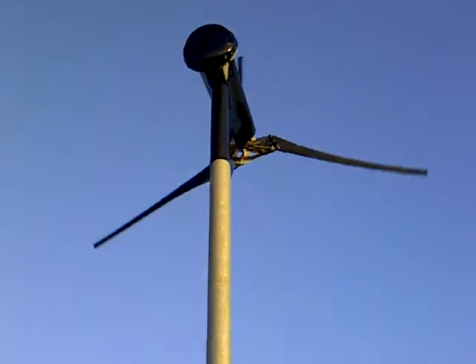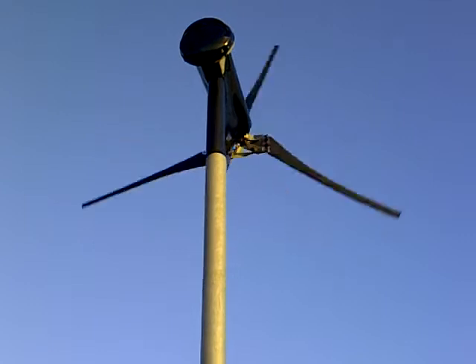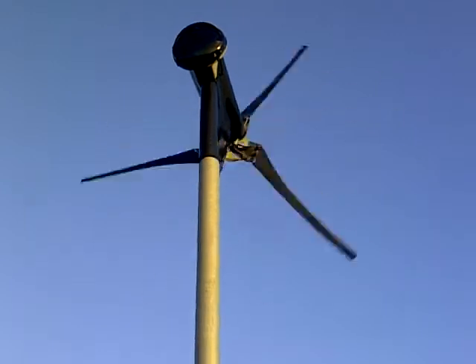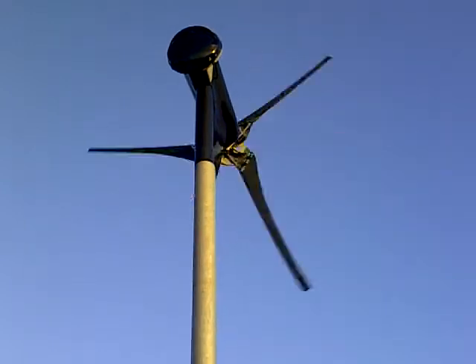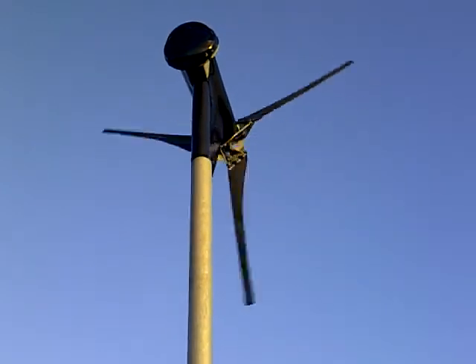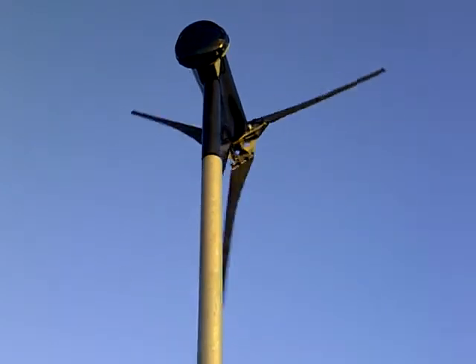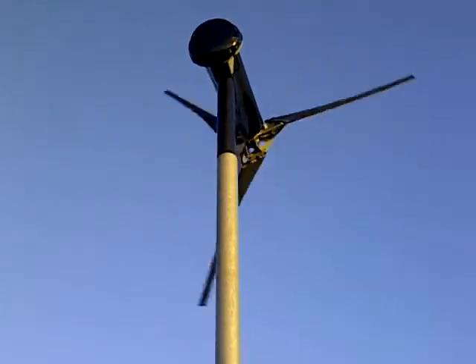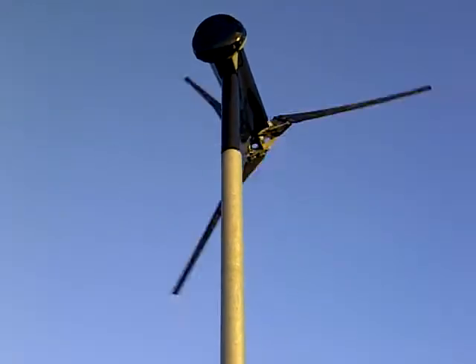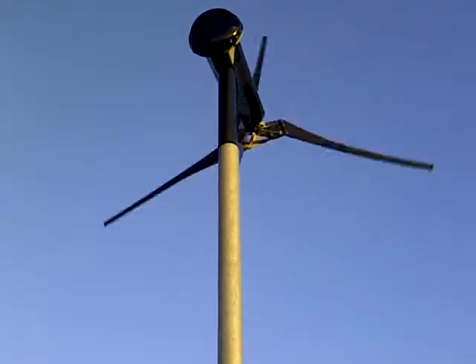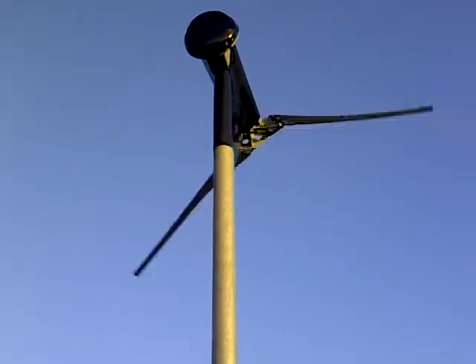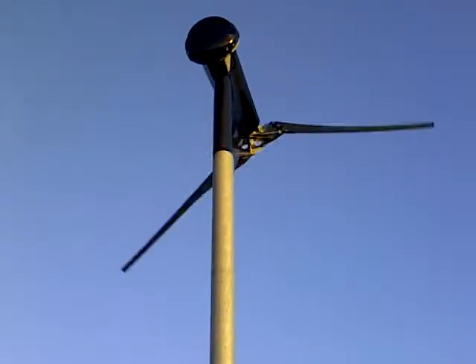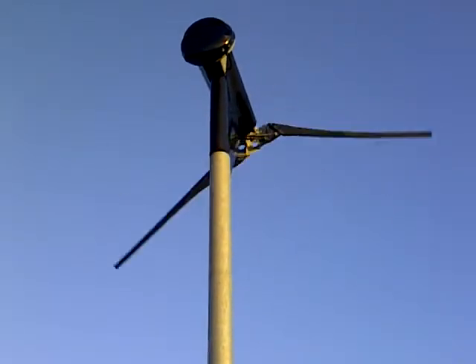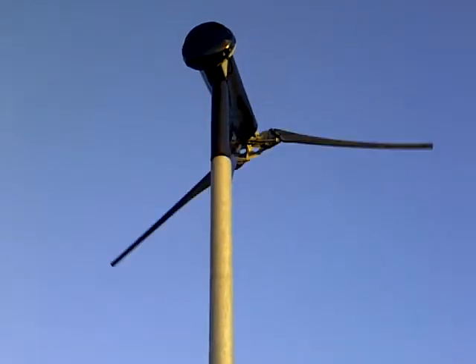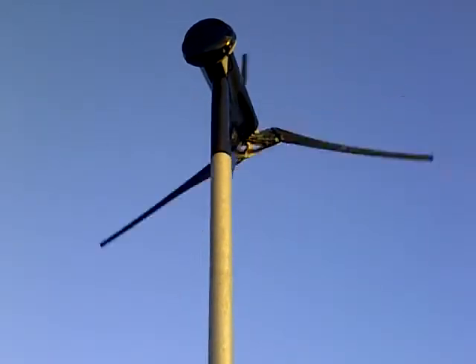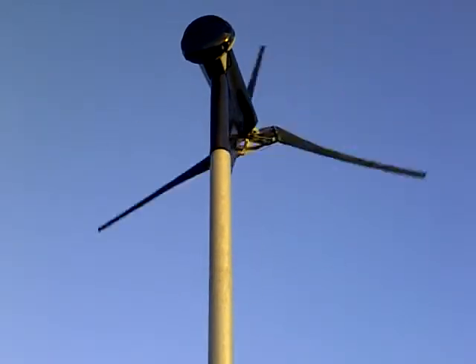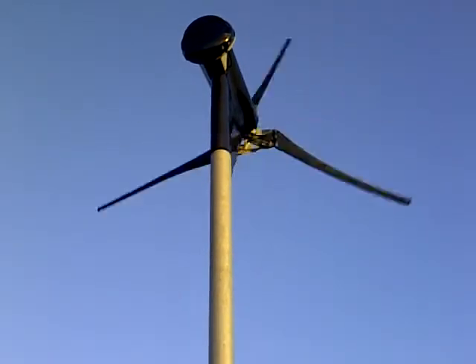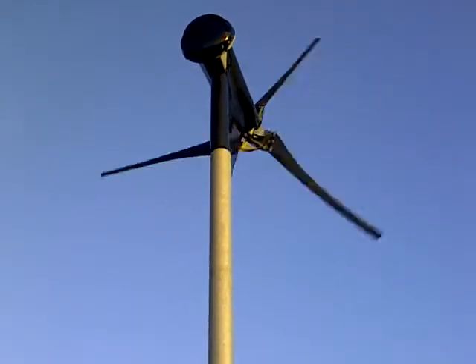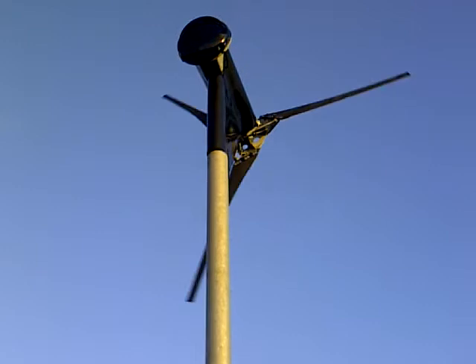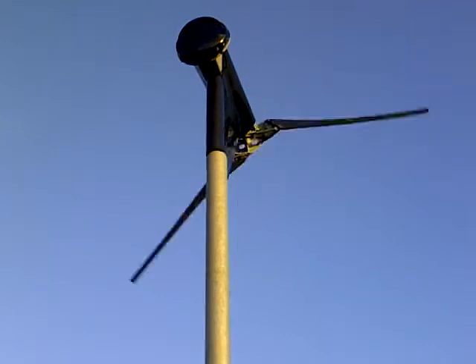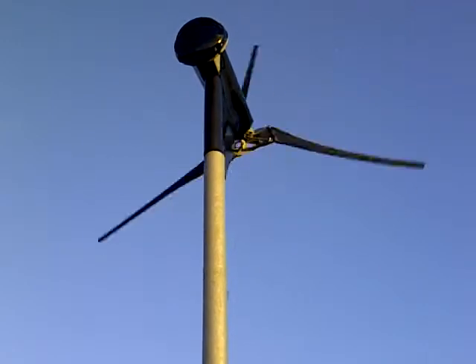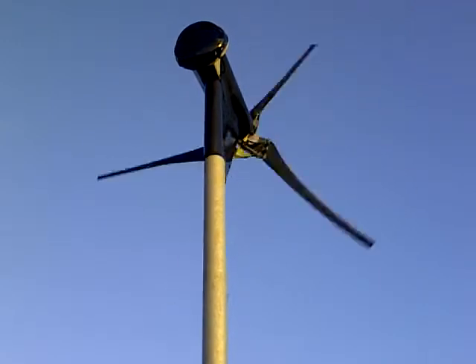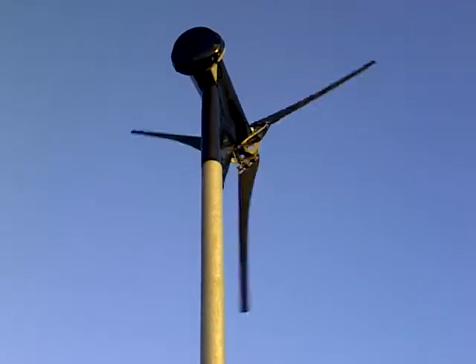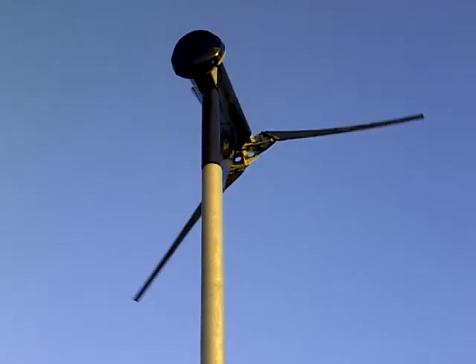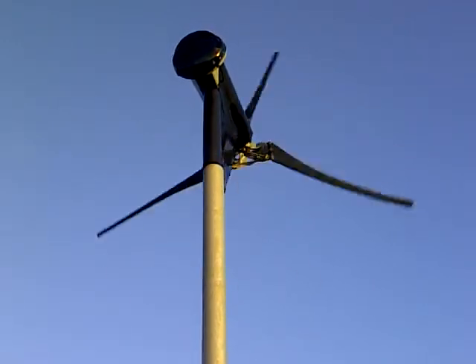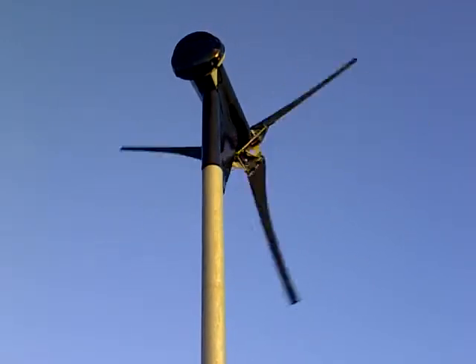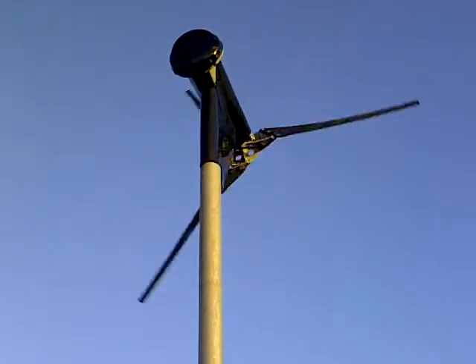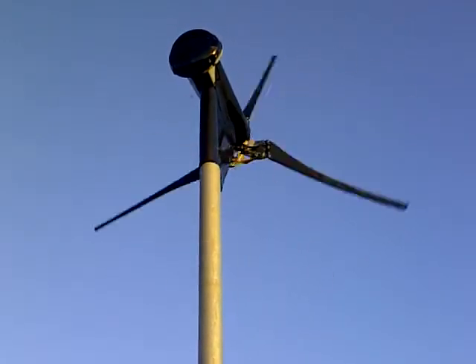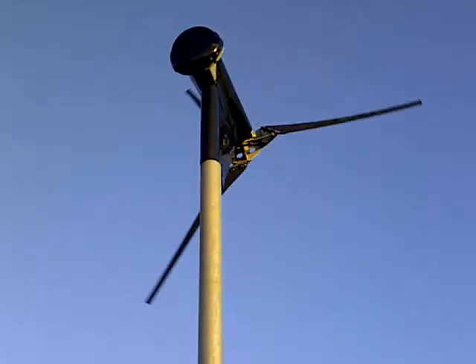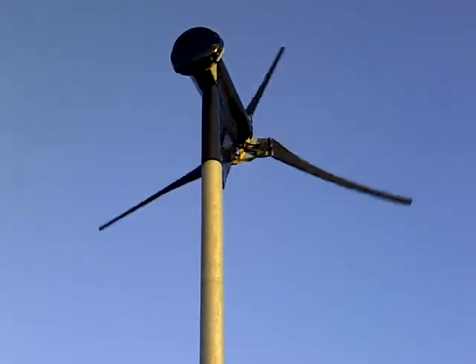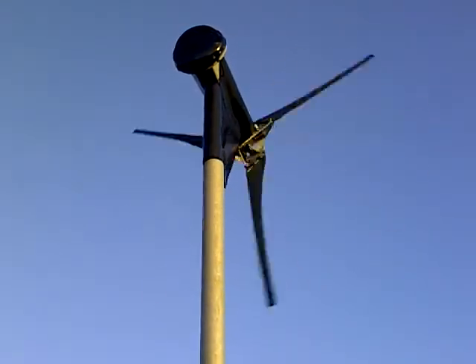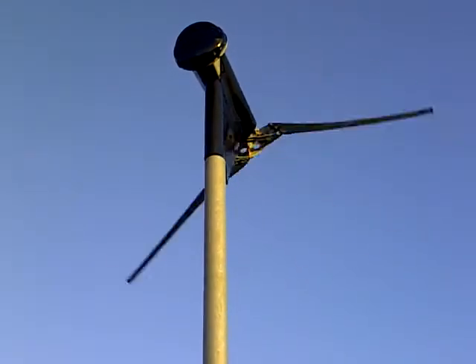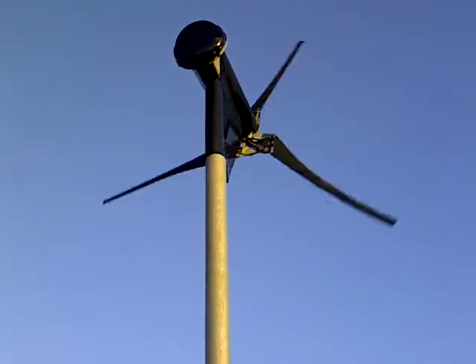As you can probably hear, it's a pretty windy day here today. I just had a look at the dials before I came up and this turbine is working as hard as it can right now.